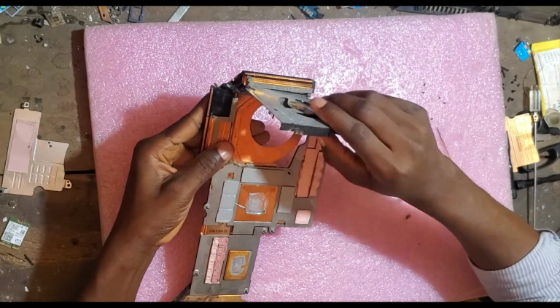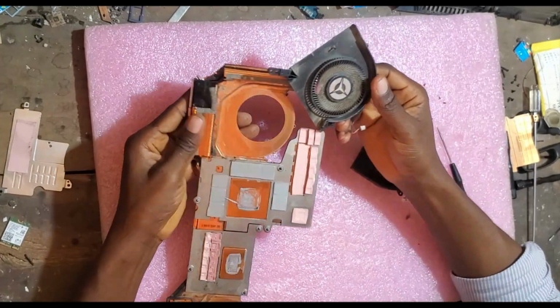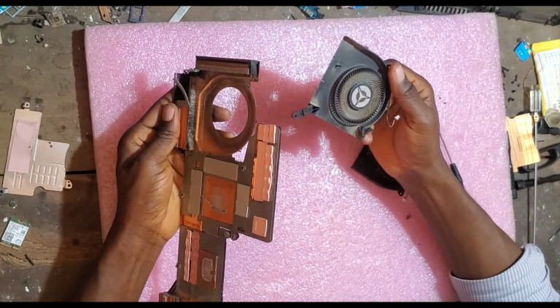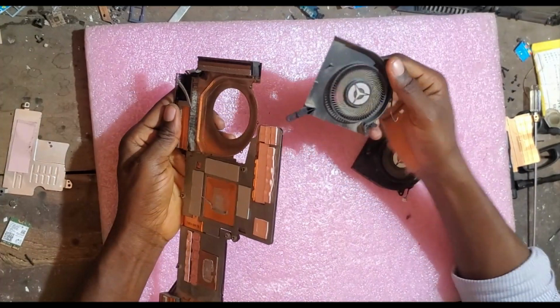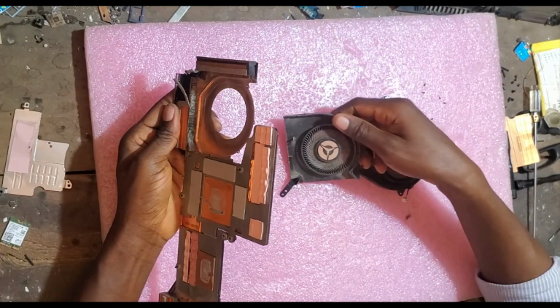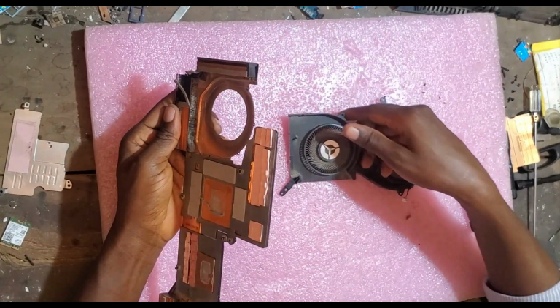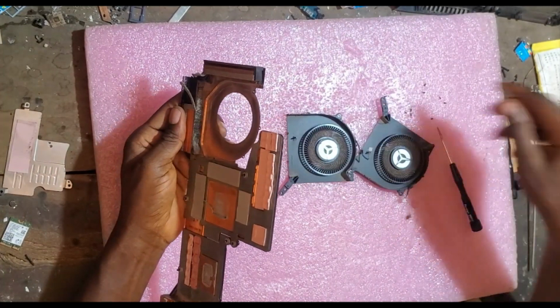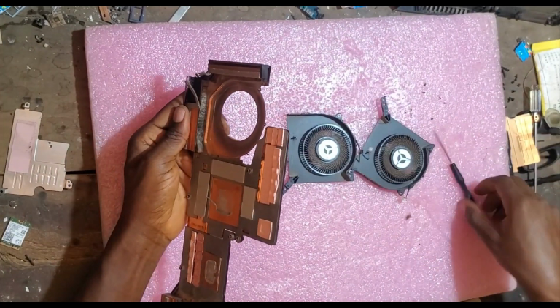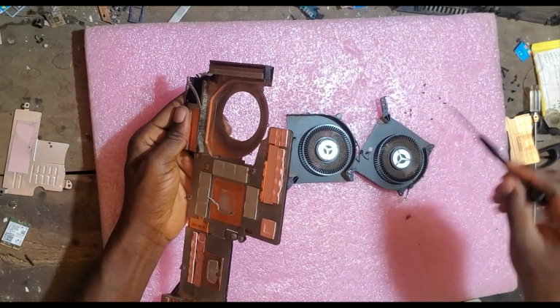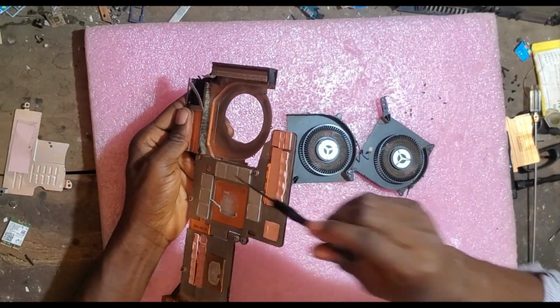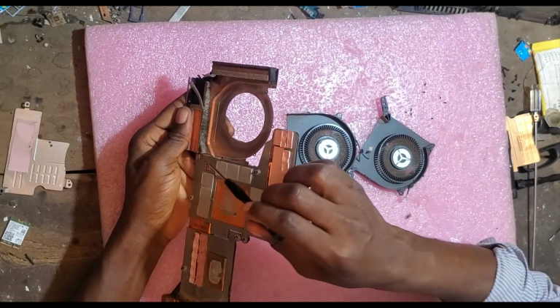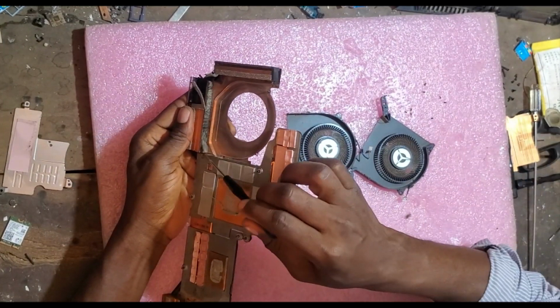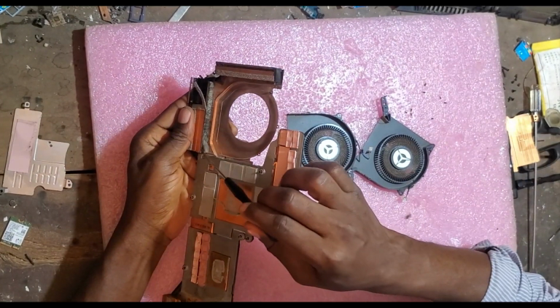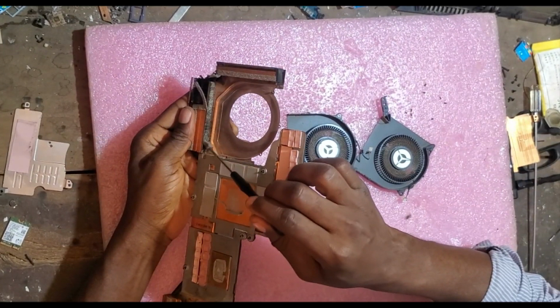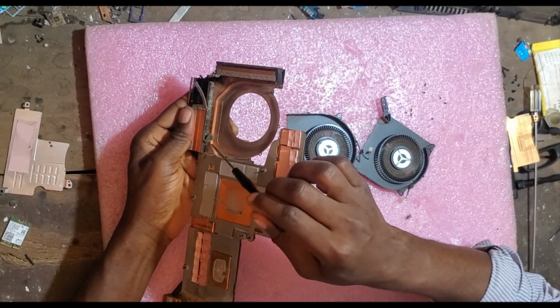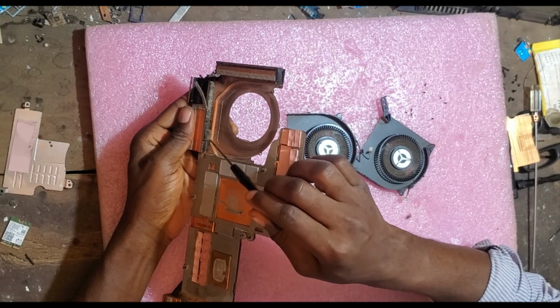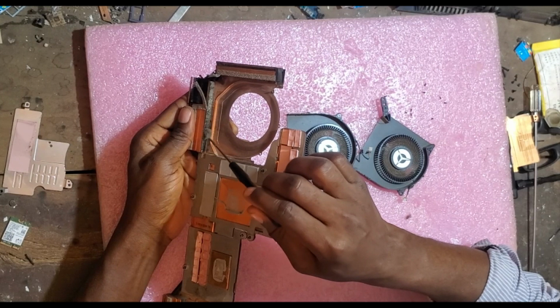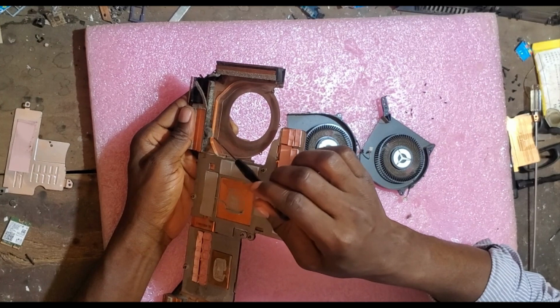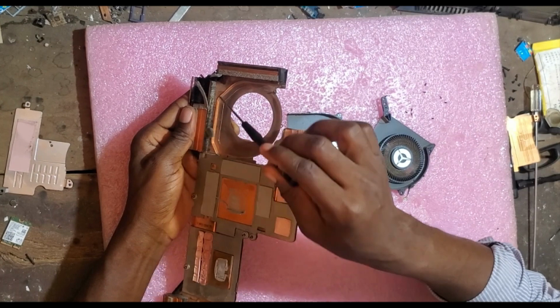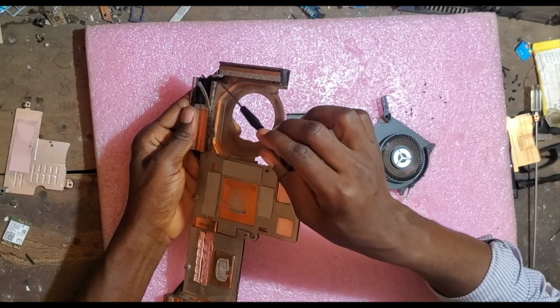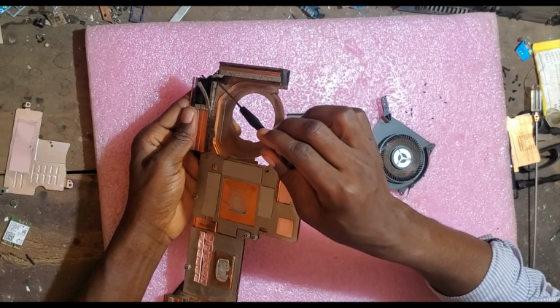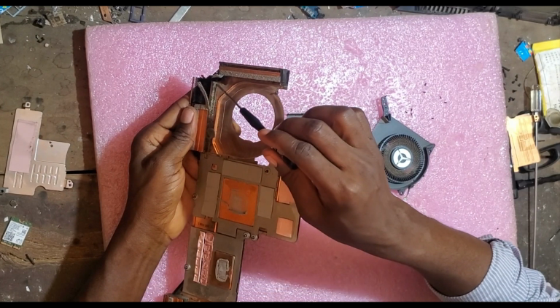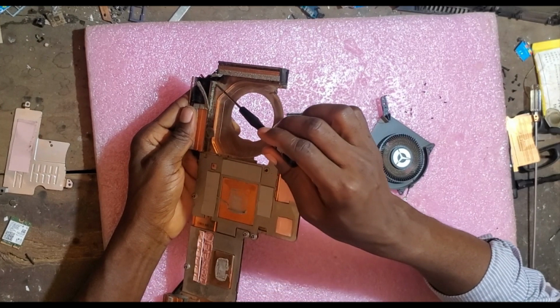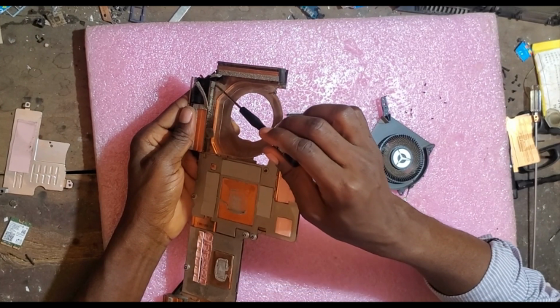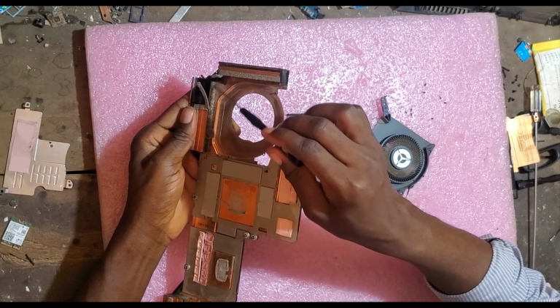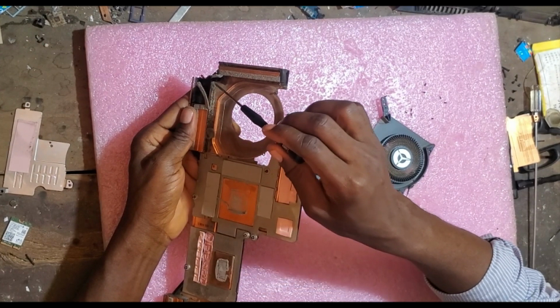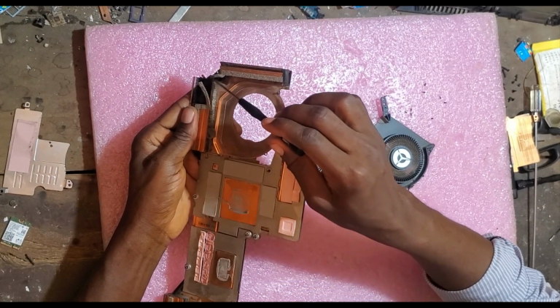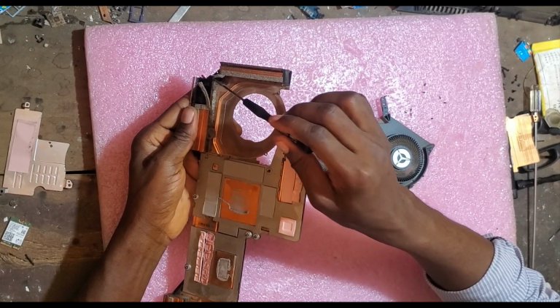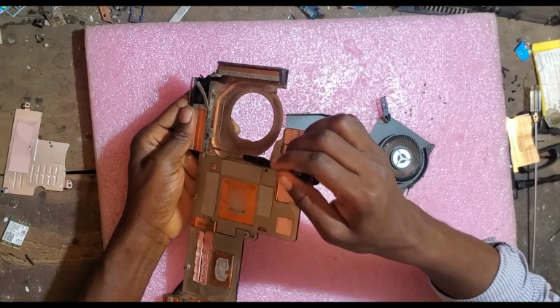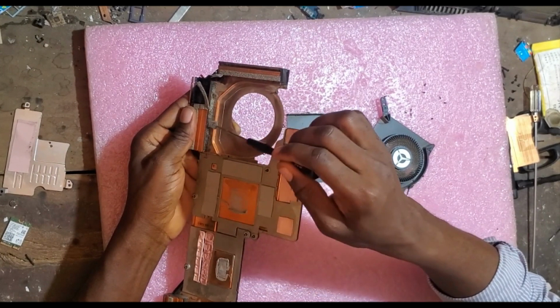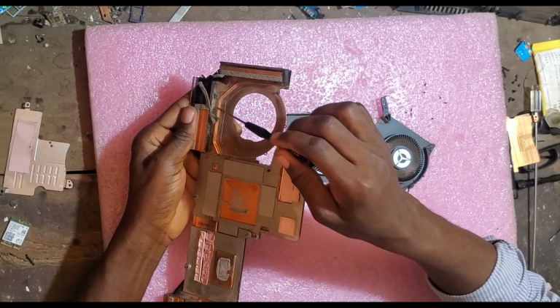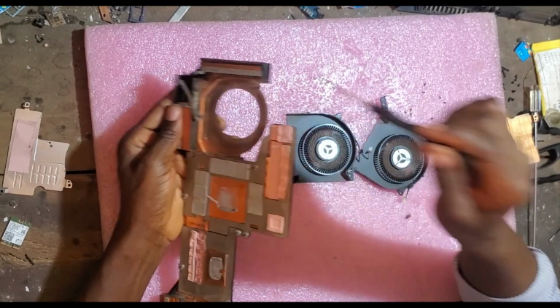Look at this — look at it. You see the dirt? Crazy amount of dust.